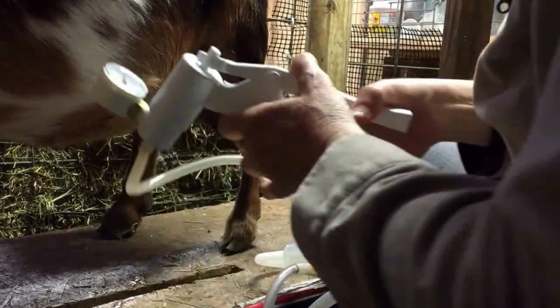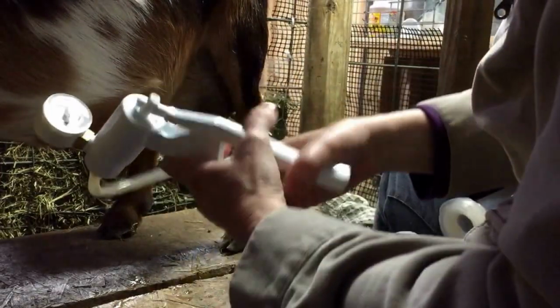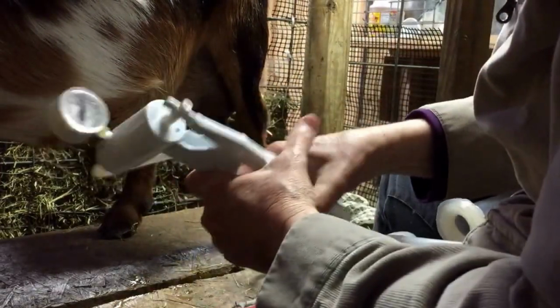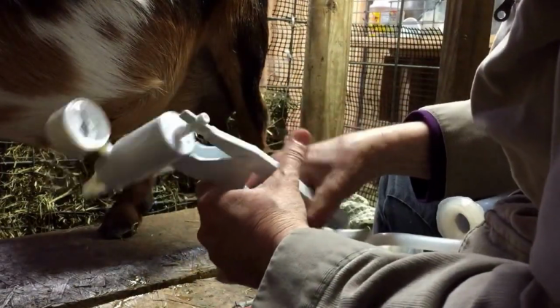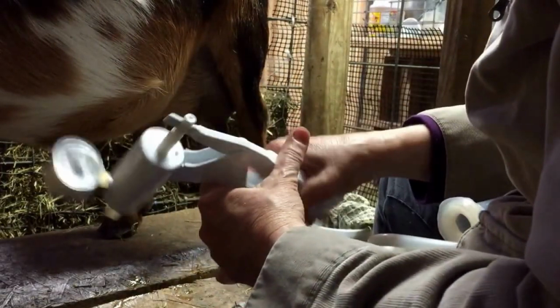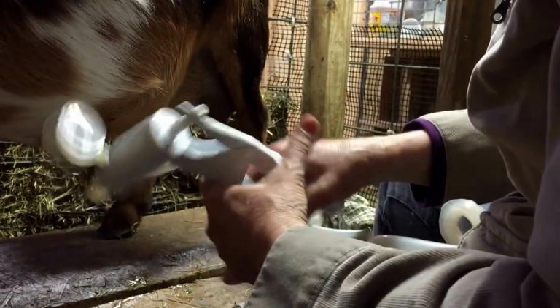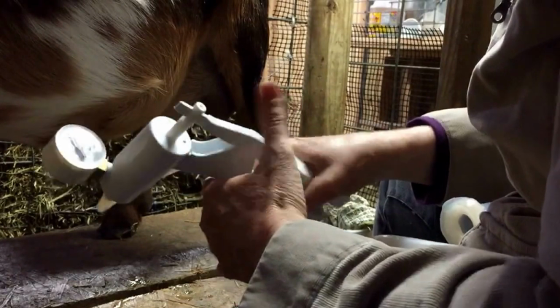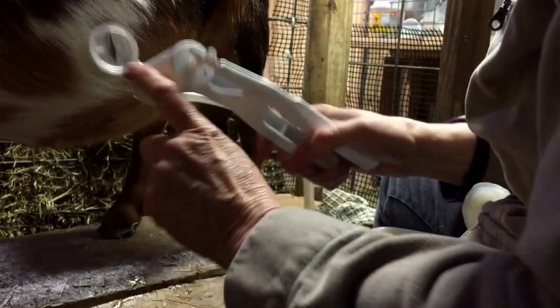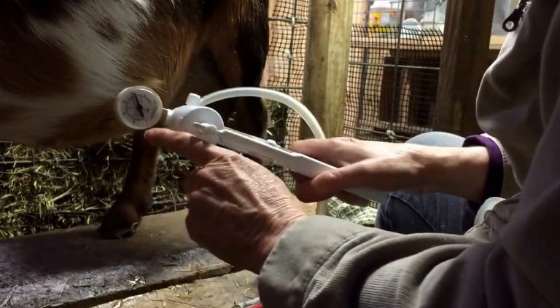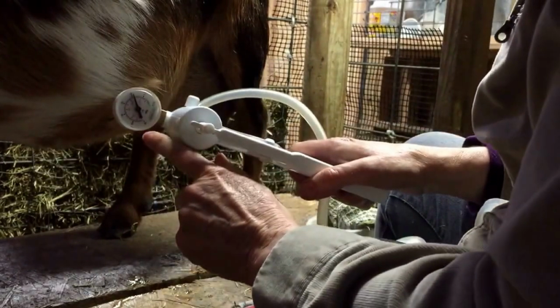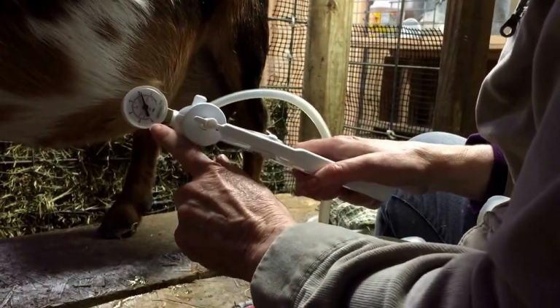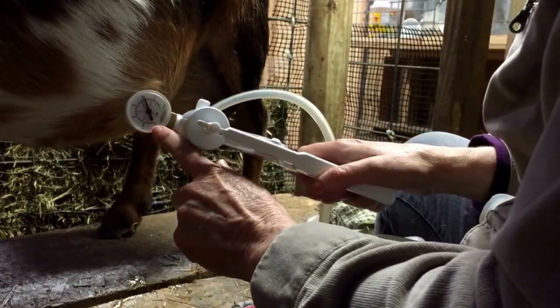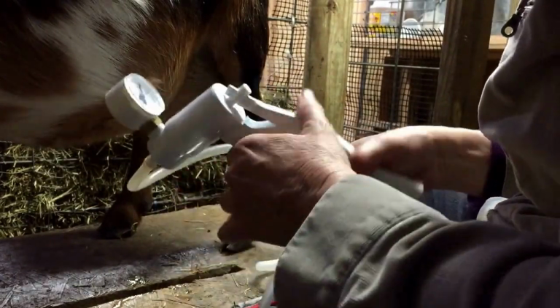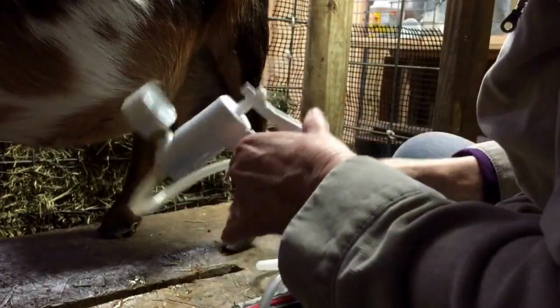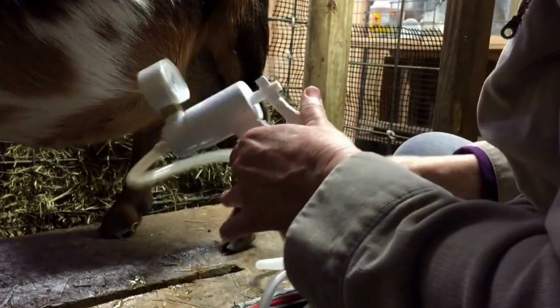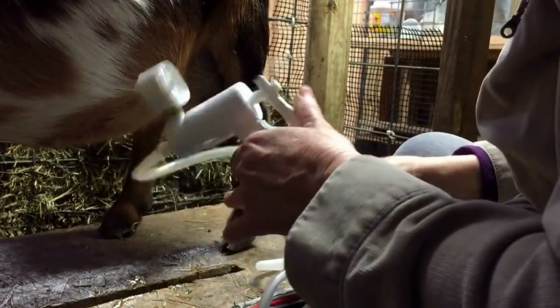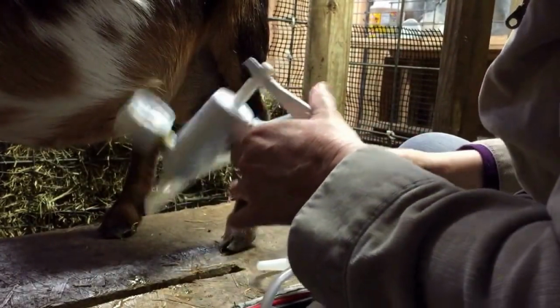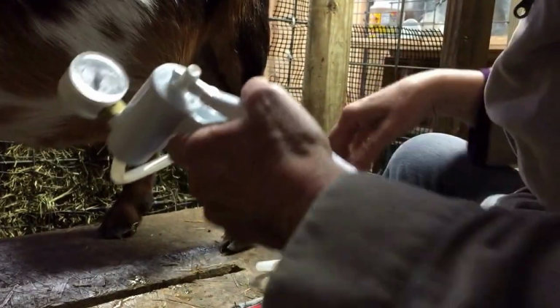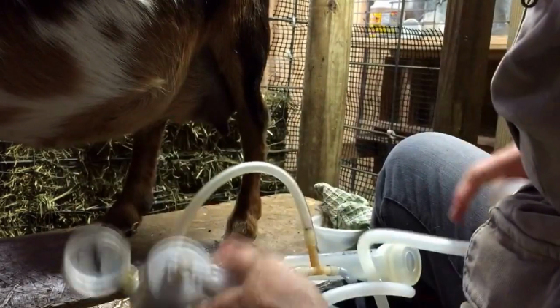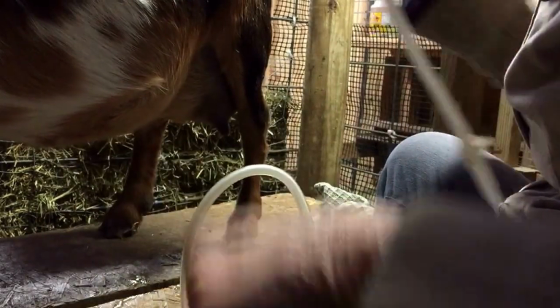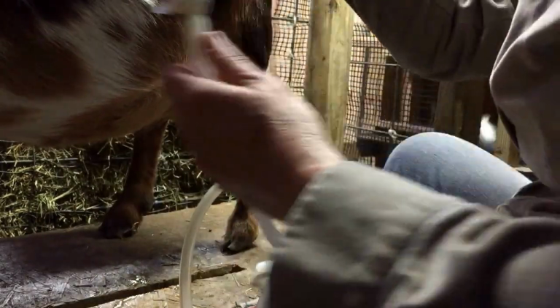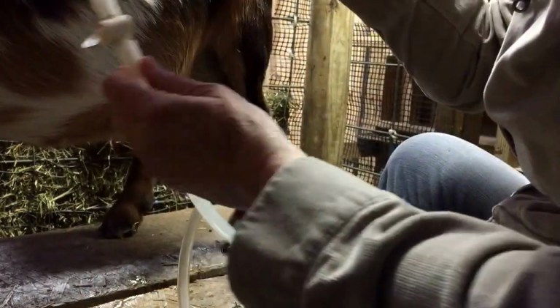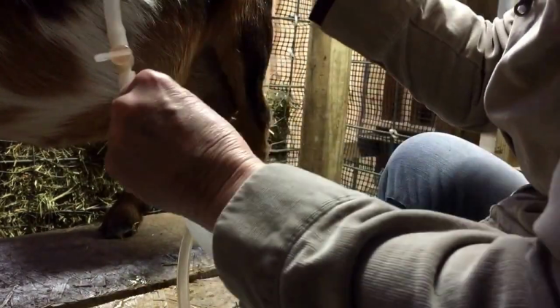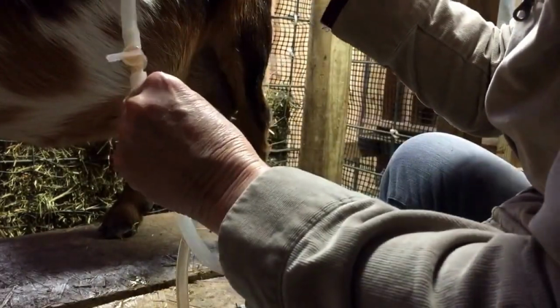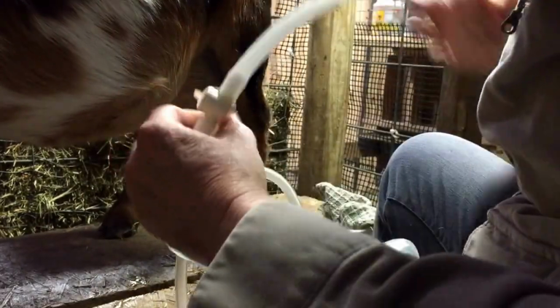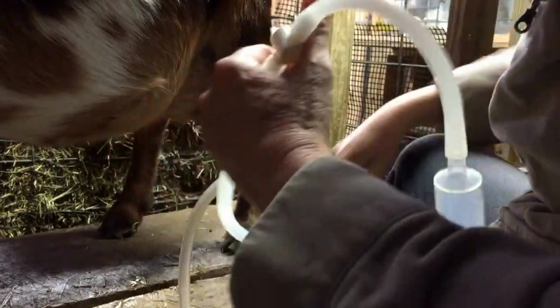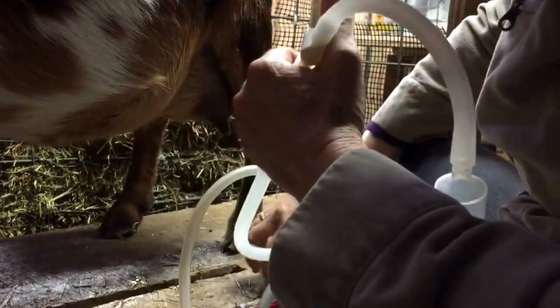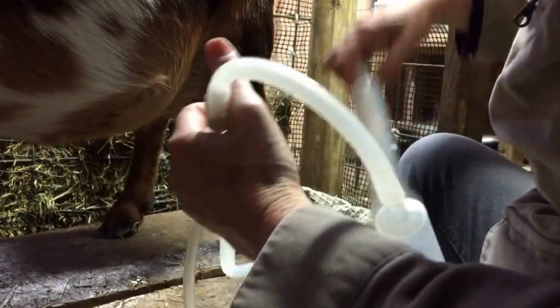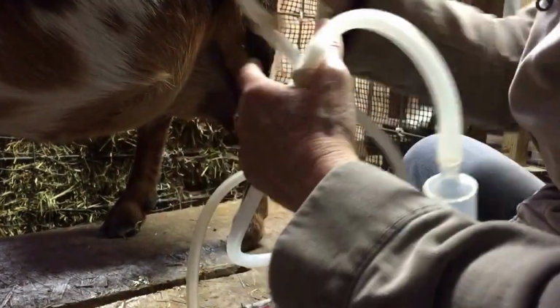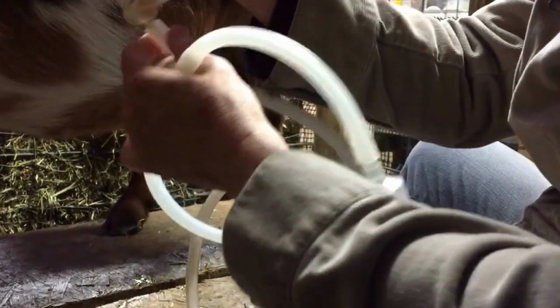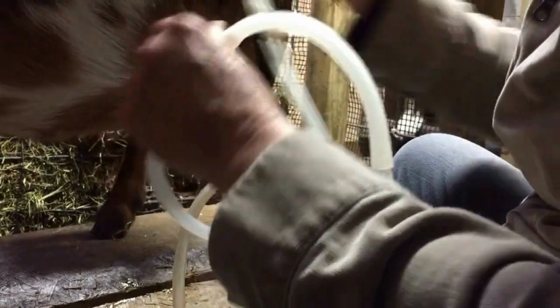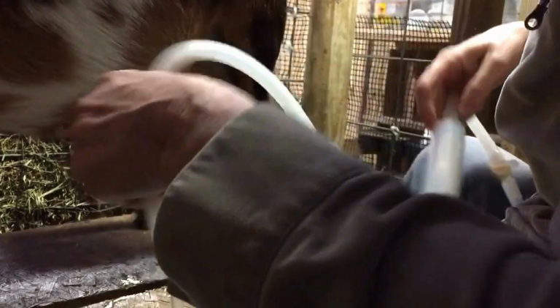I make sure my pump is pumped up to about 10, which you can see on here. And make sure the valves are closed in order to pump it up. You need little valves on your line — that really helps a lot.